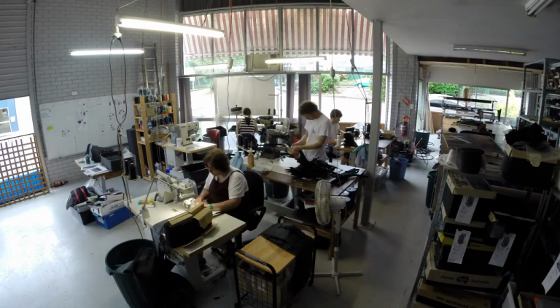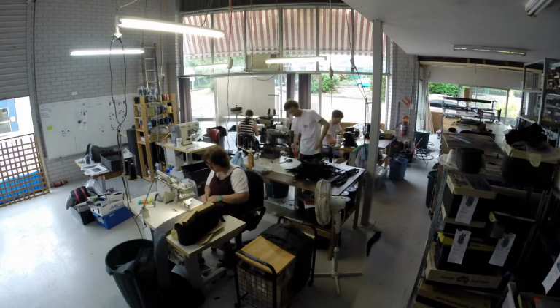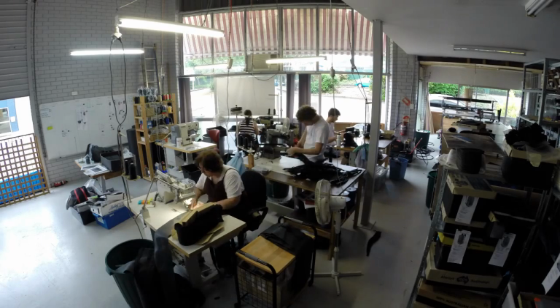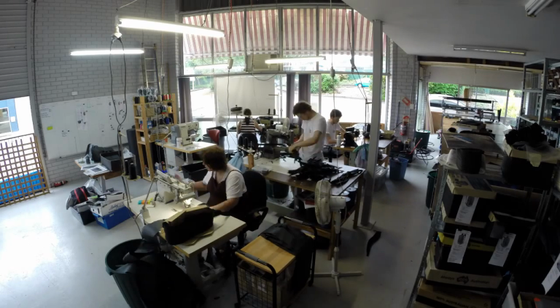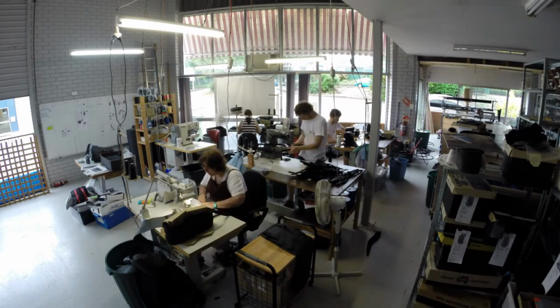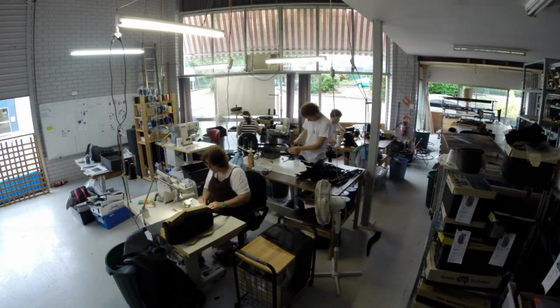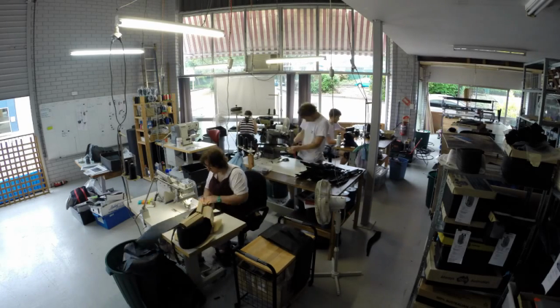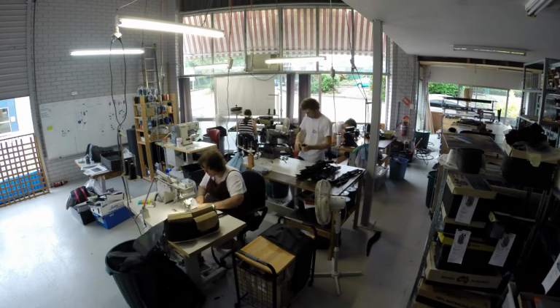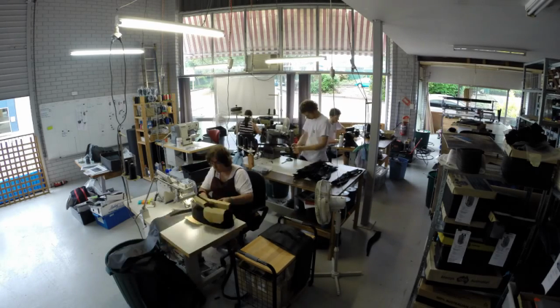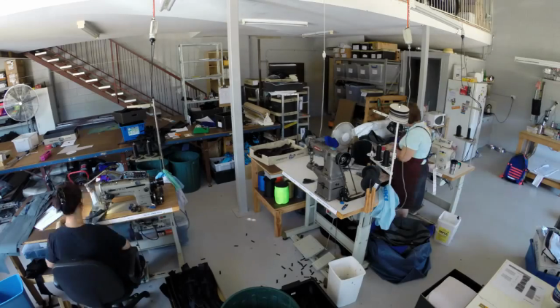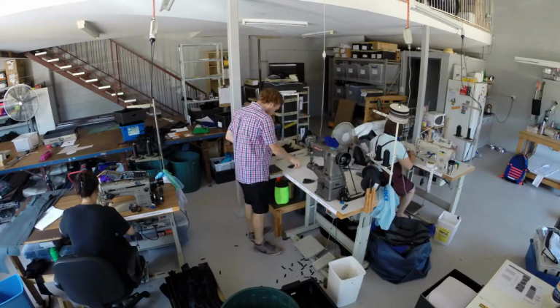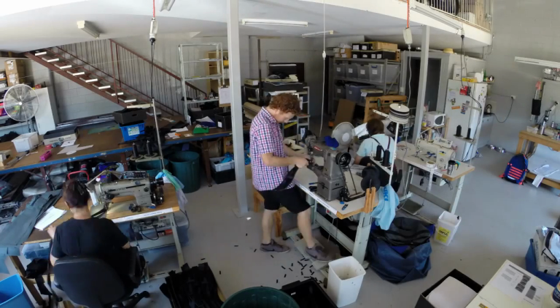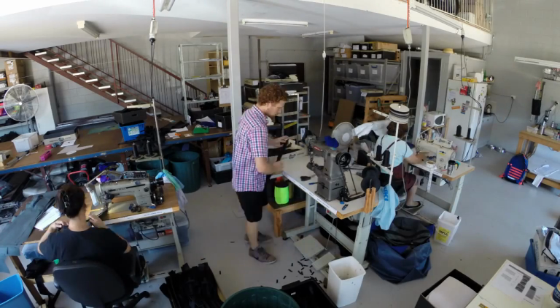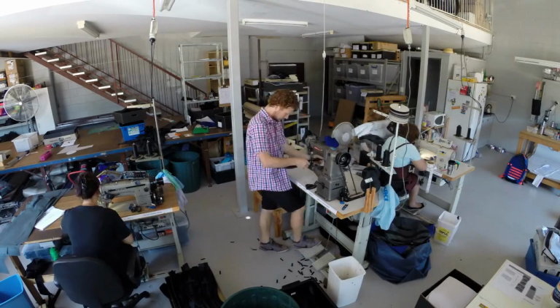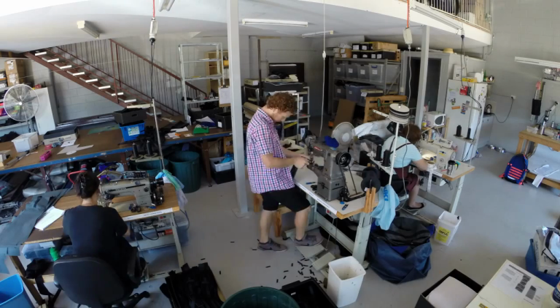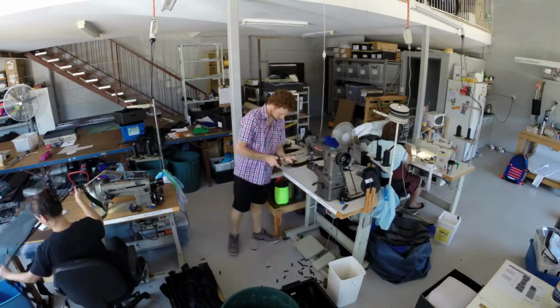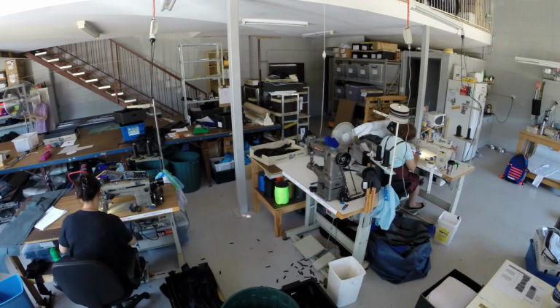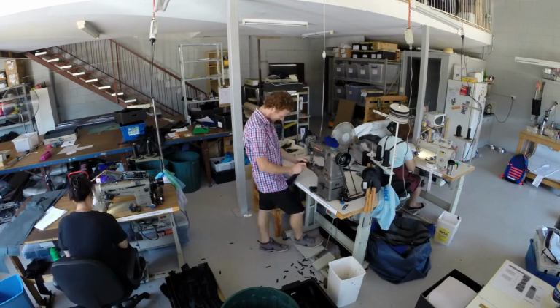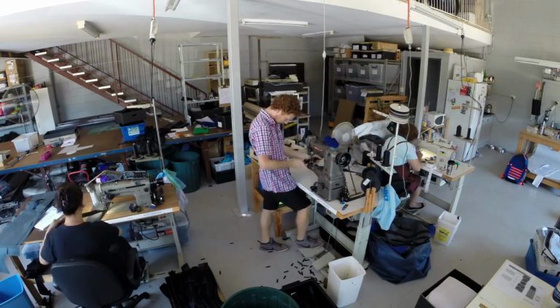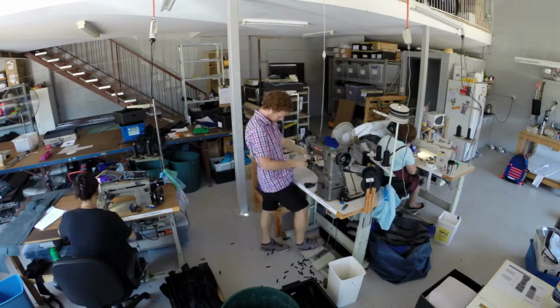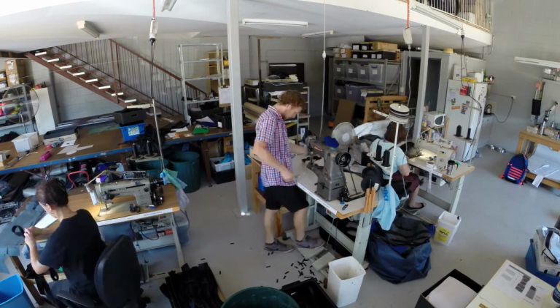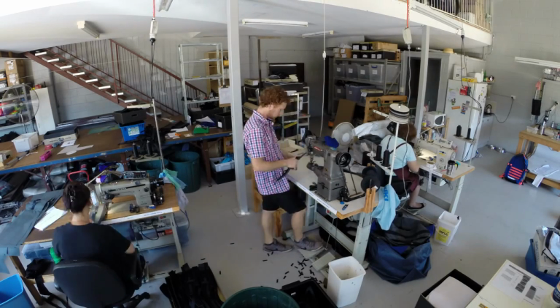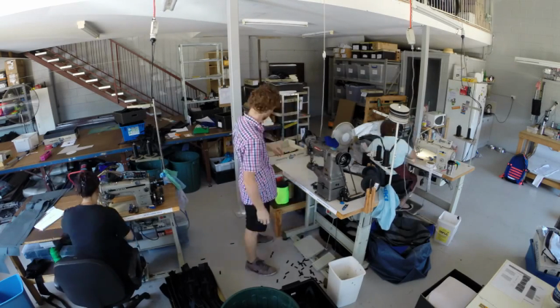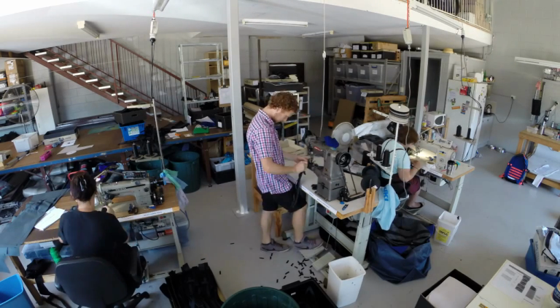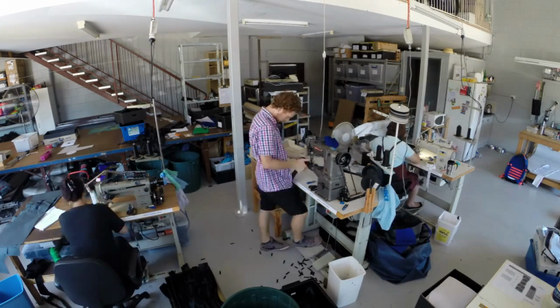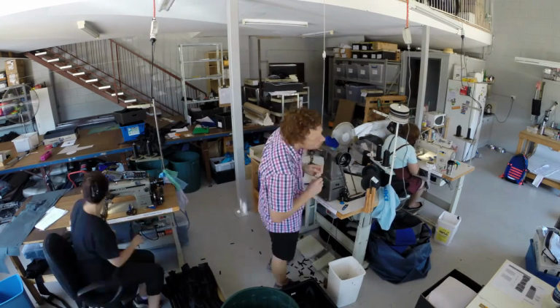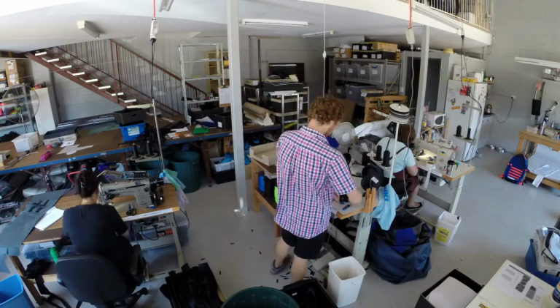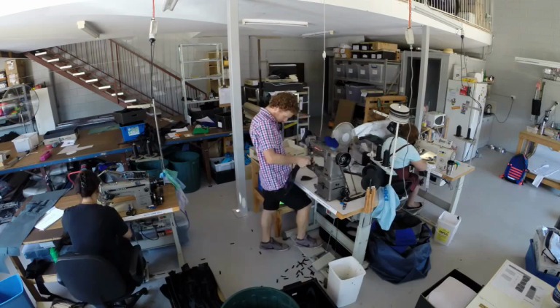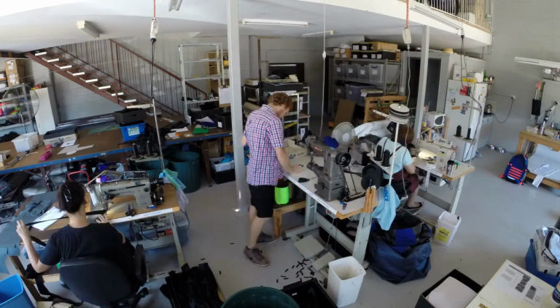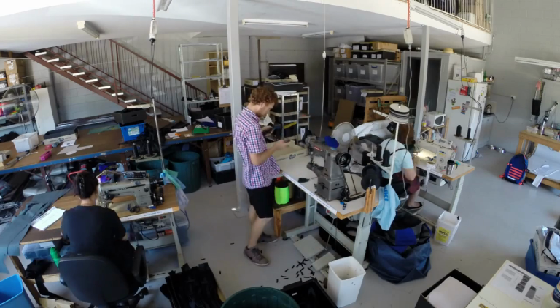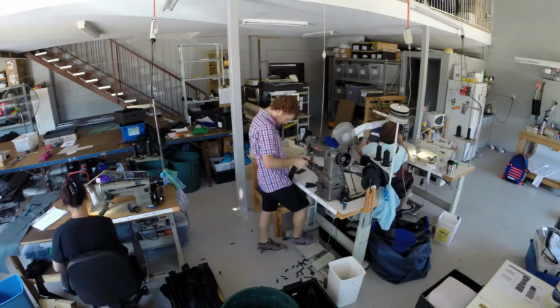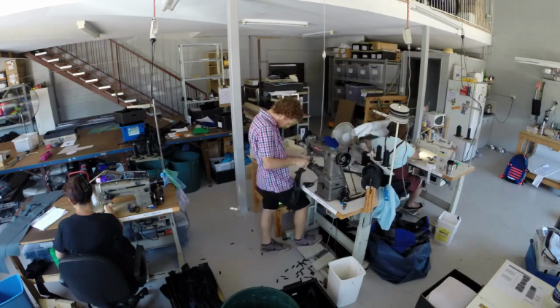We used to be a one-man band based in a spare bedroom, however industrial sewing machines take up a lot of room and we fast outgrew that space. Now we're able to not only fit all our machines but also craft customised bags to your needs and tastes.